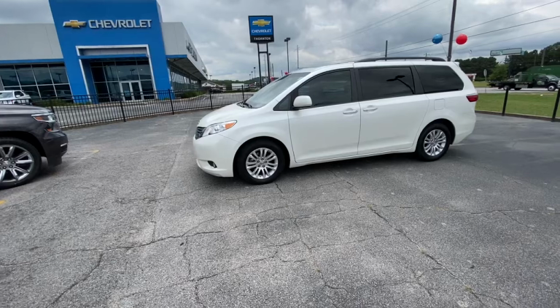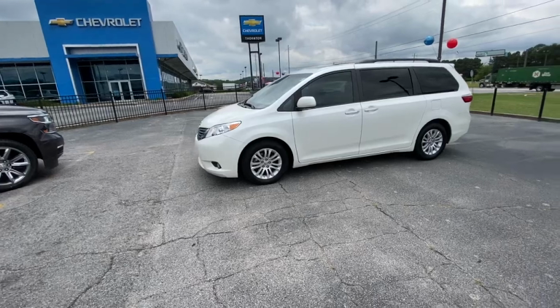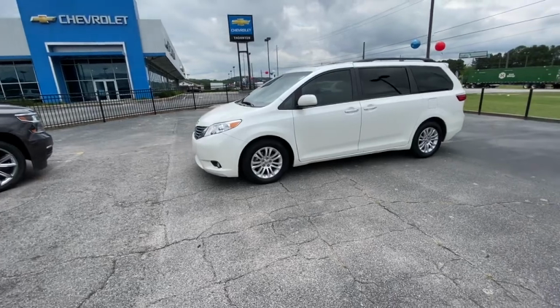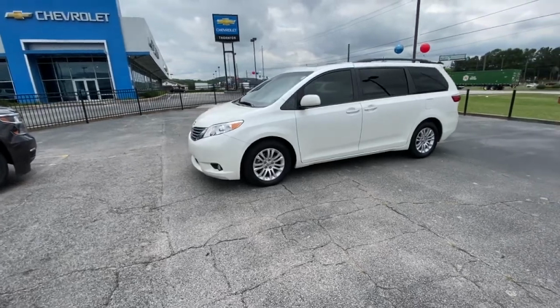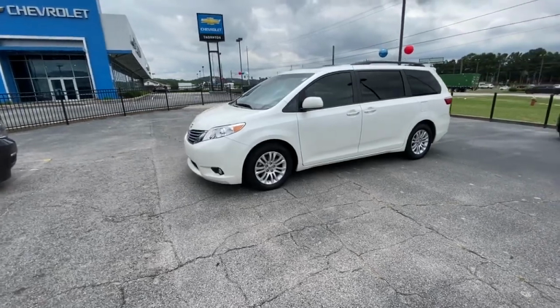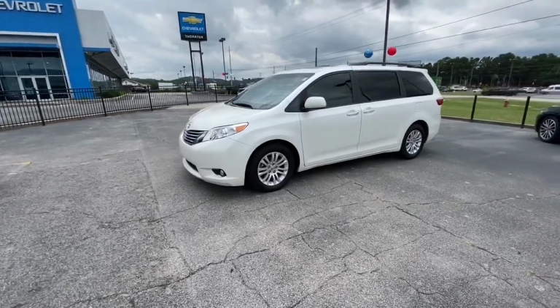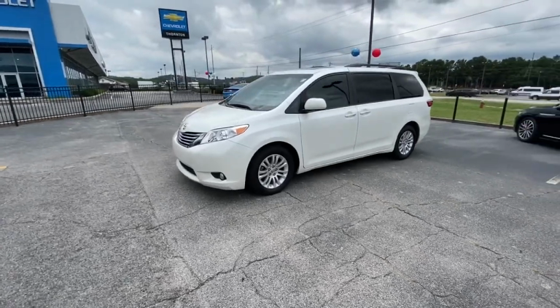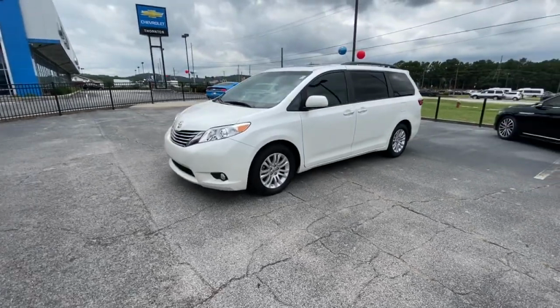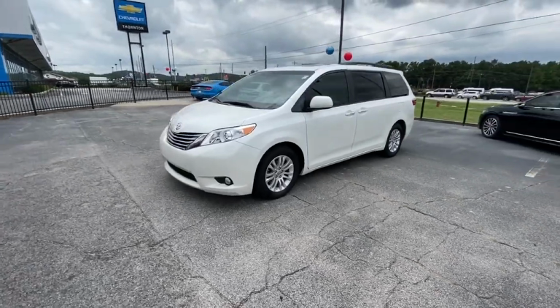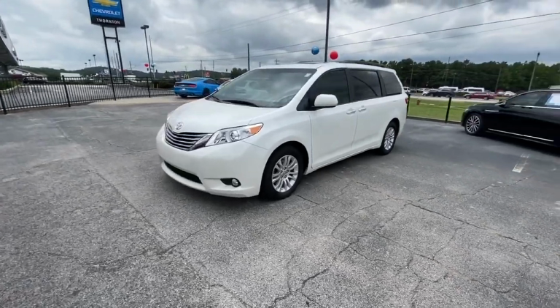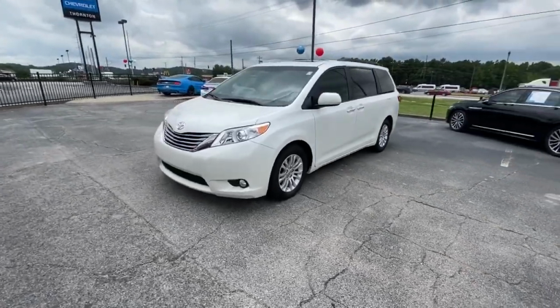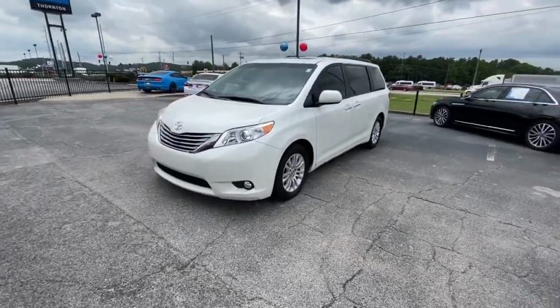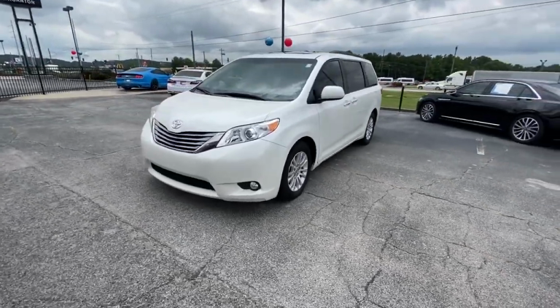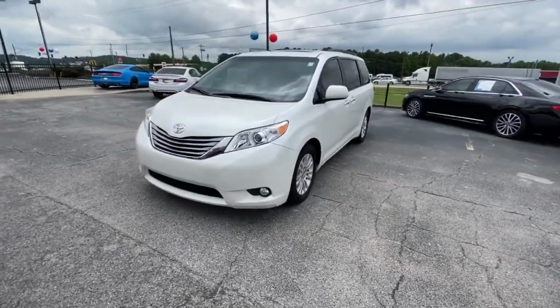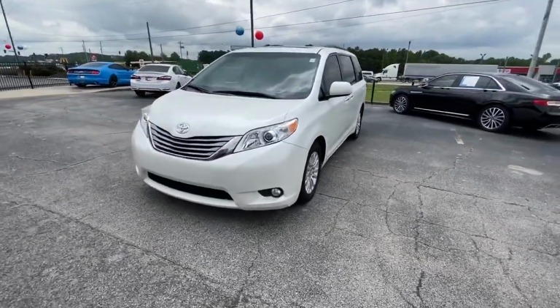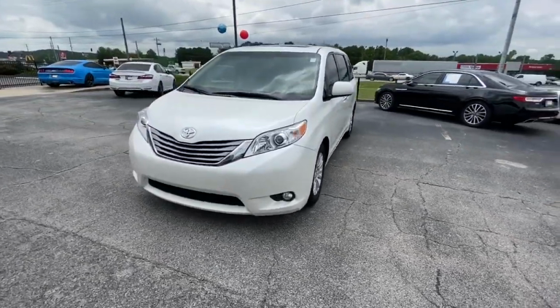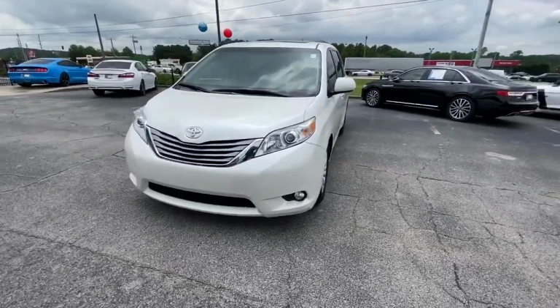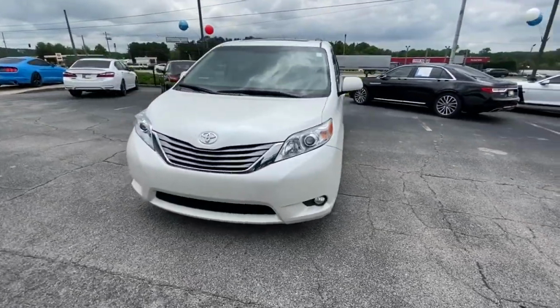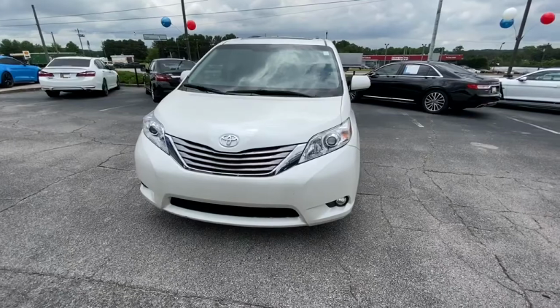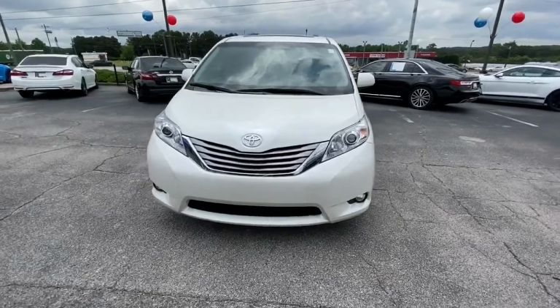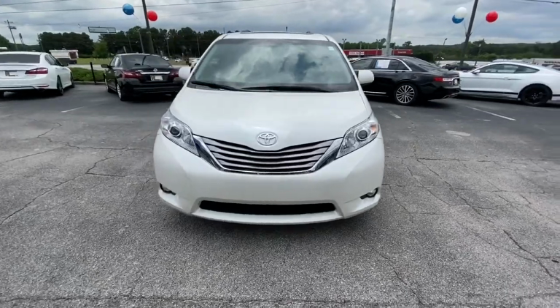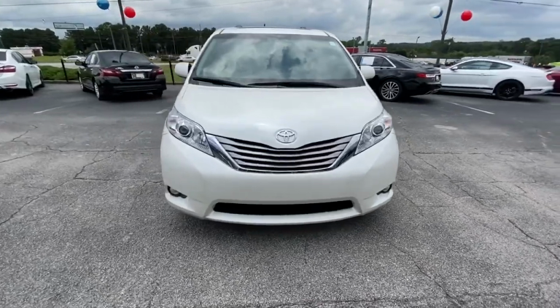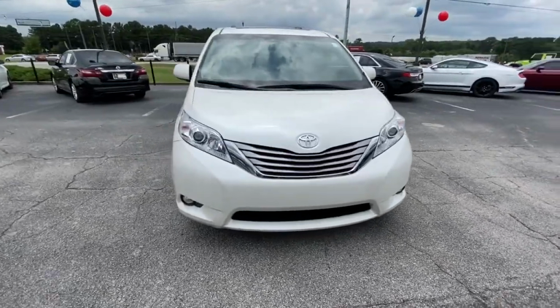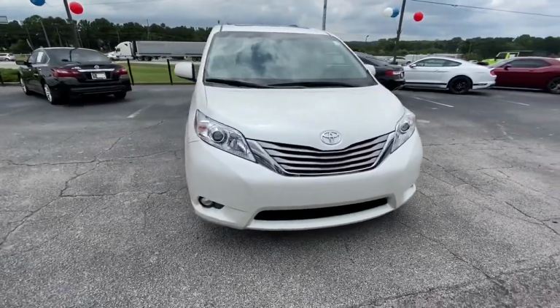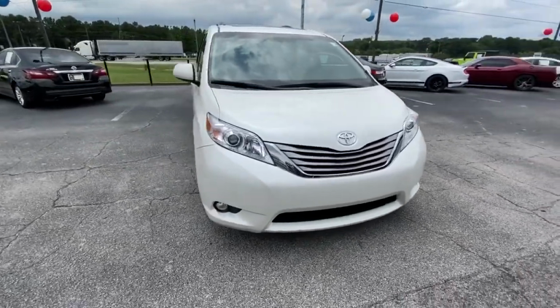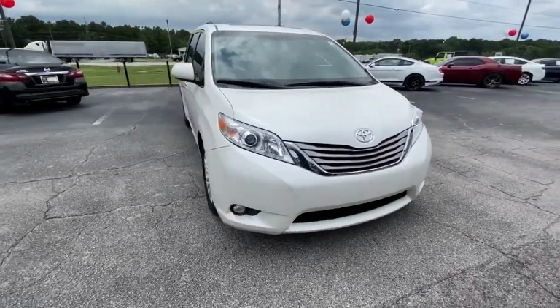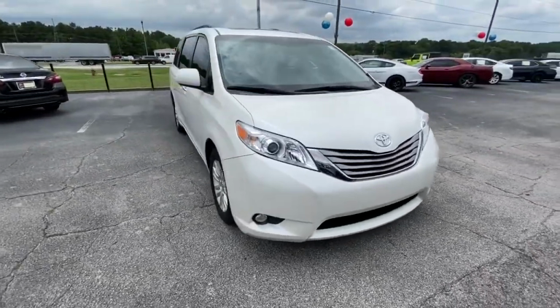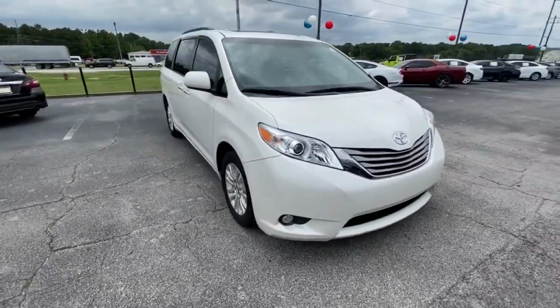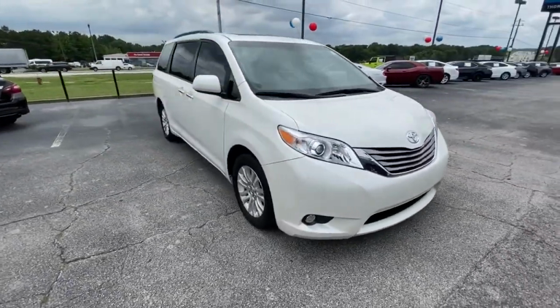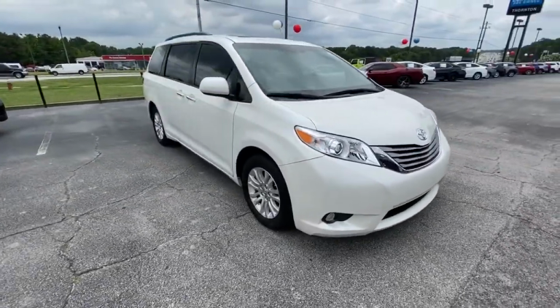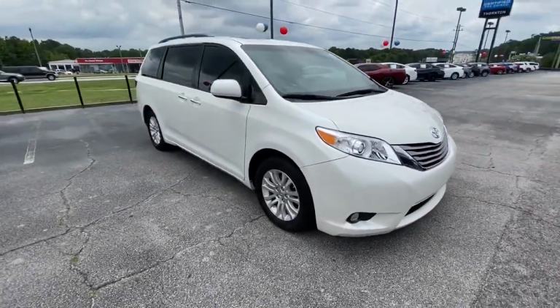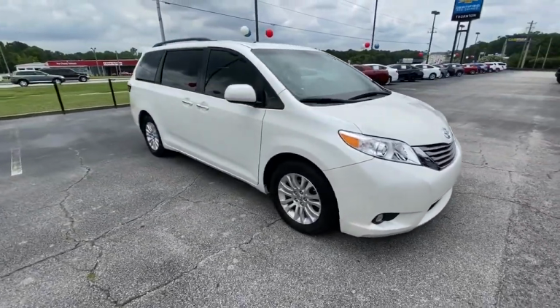Check out this 2016 Toyota Sienna. This vehicle is an outstanding buy, with fewer than 90,000 miles on the odometer.